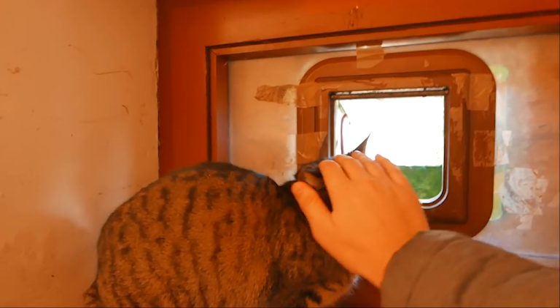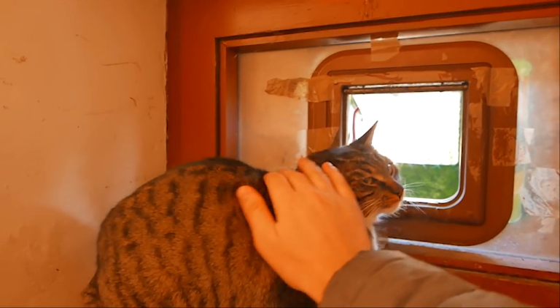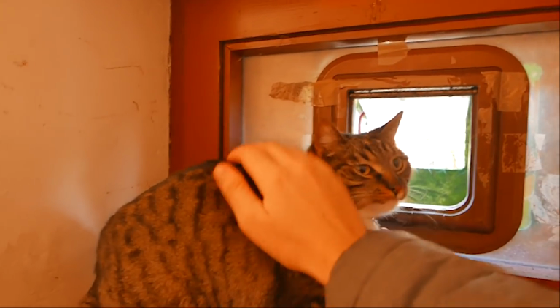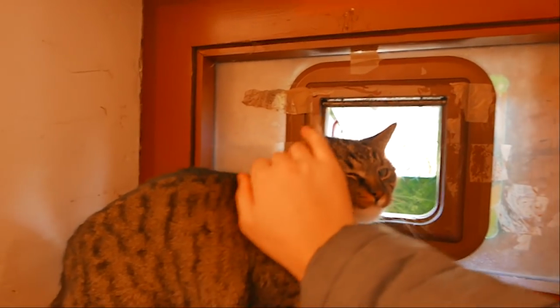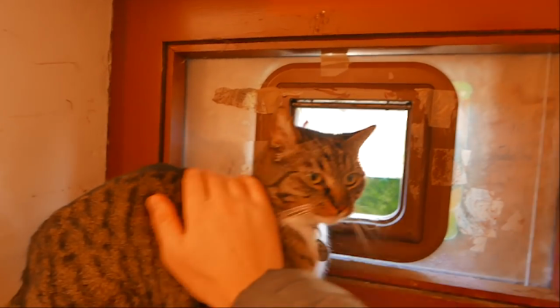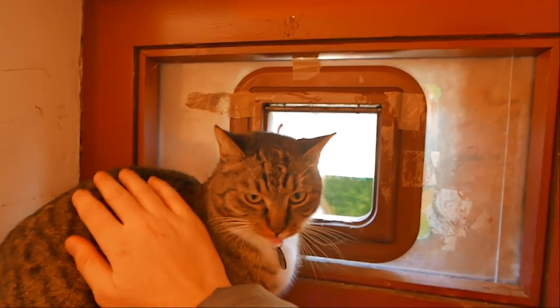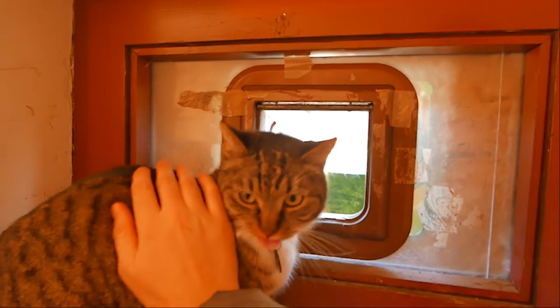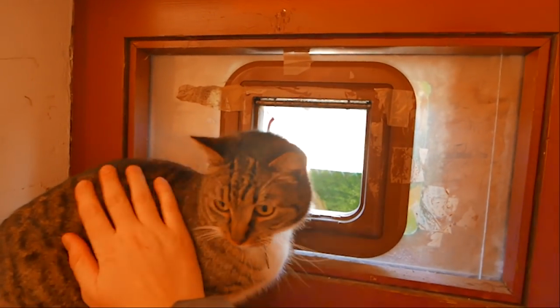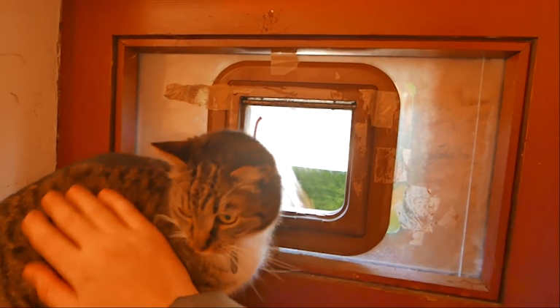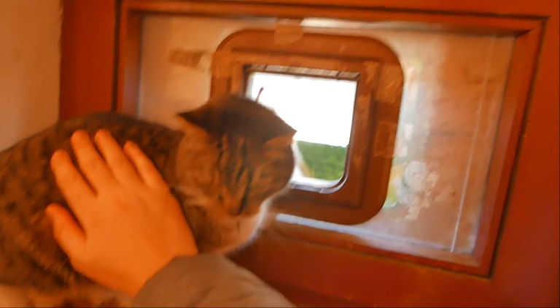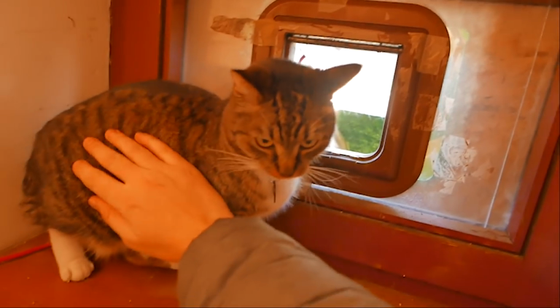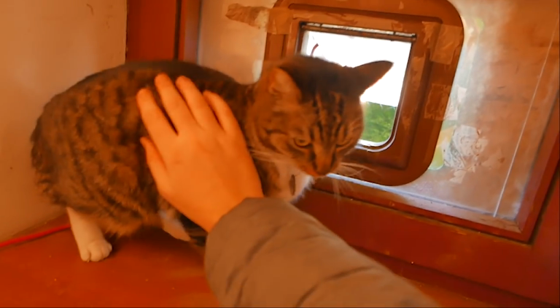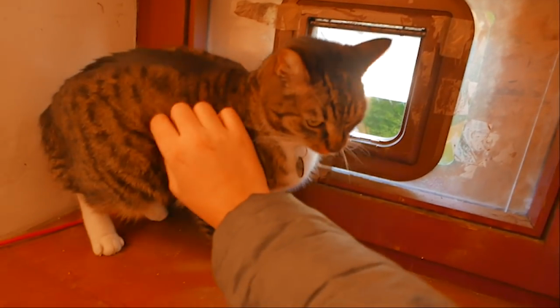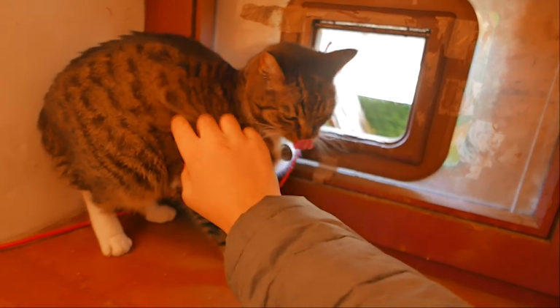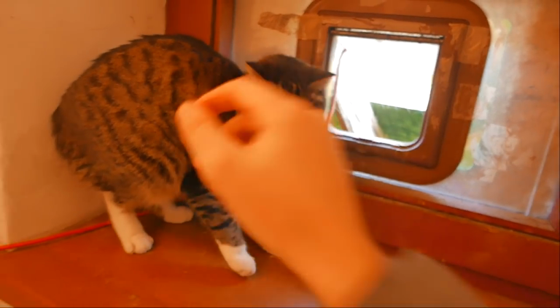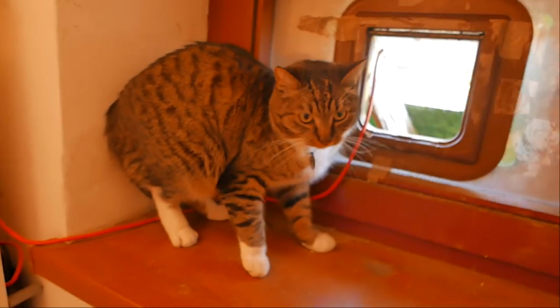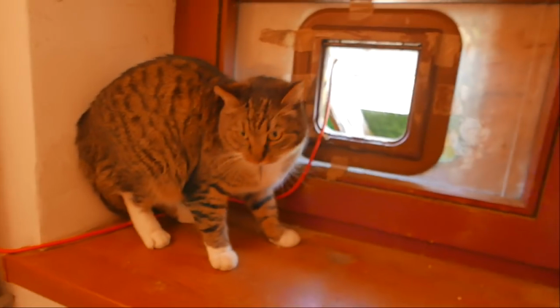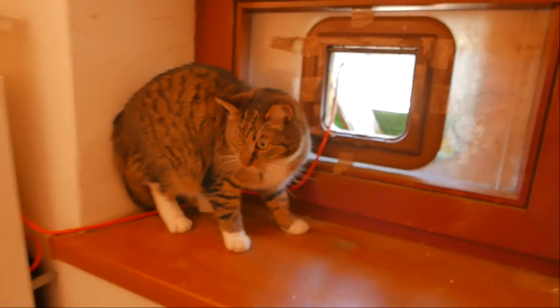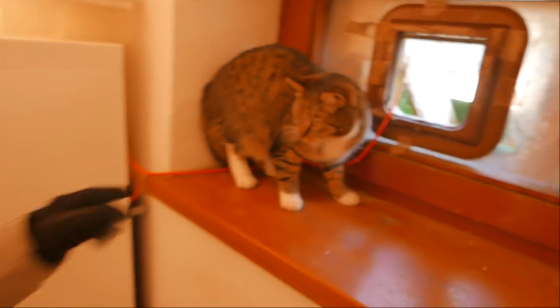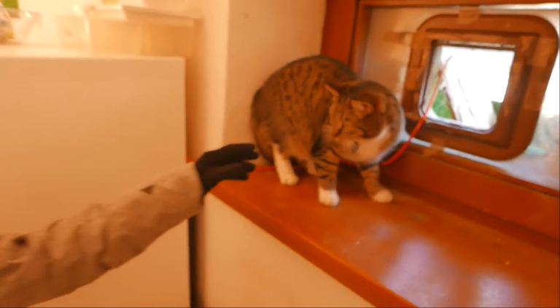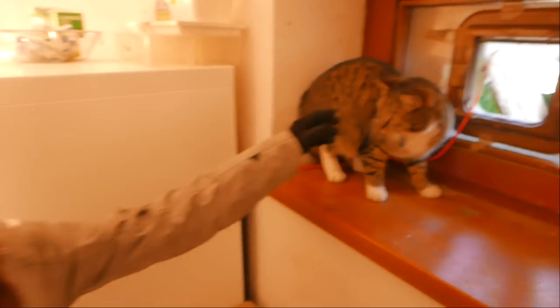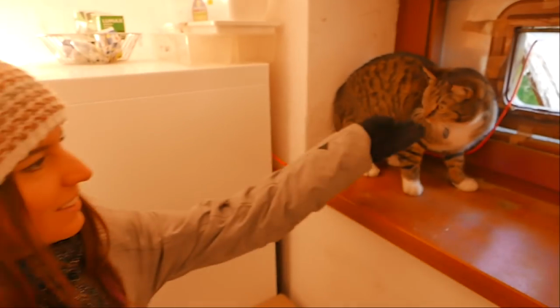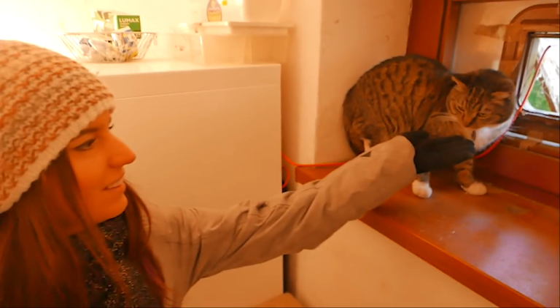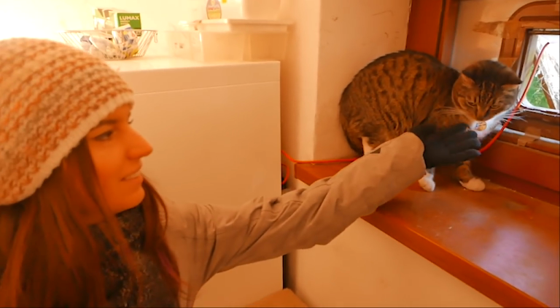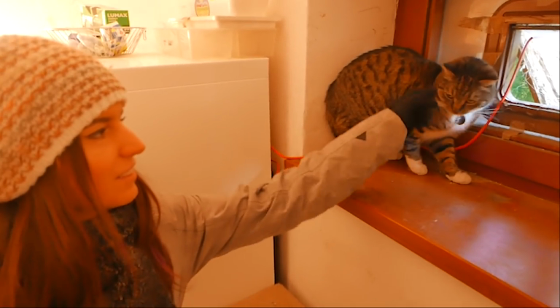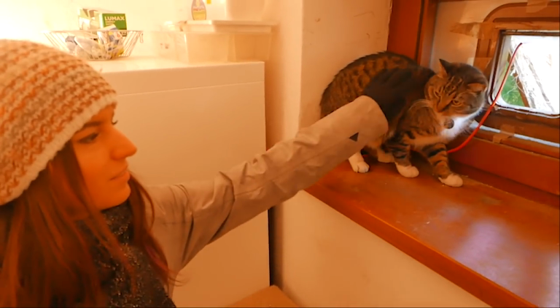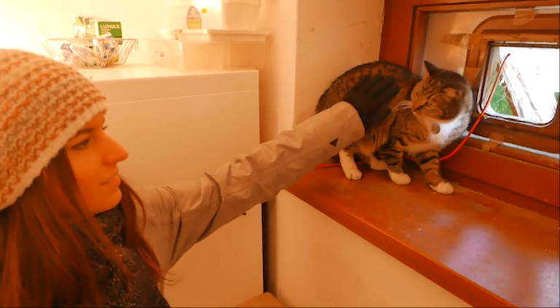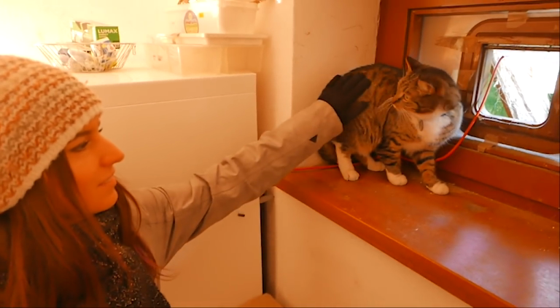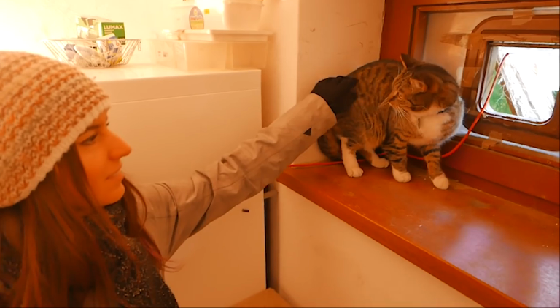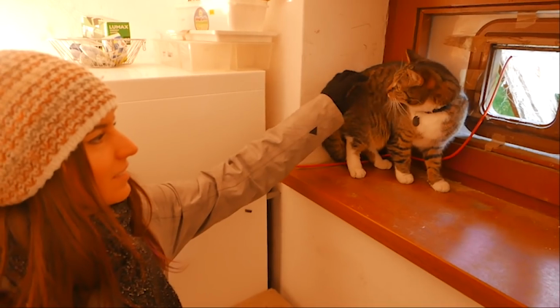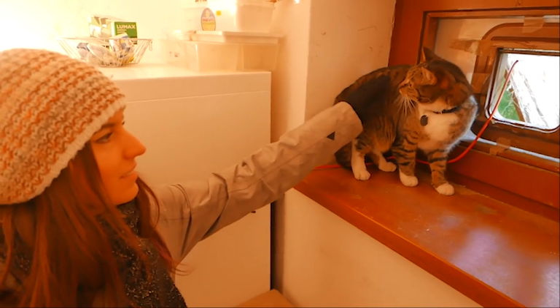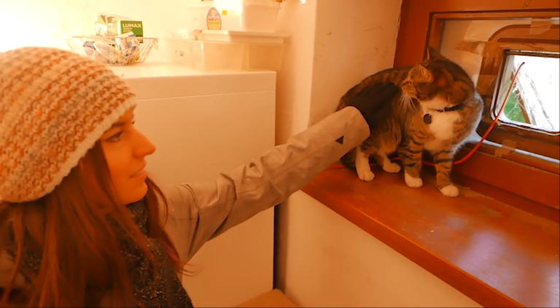Such a good kitty, oh my god, you are such a good kitty! Why are those dogs so loud and big?